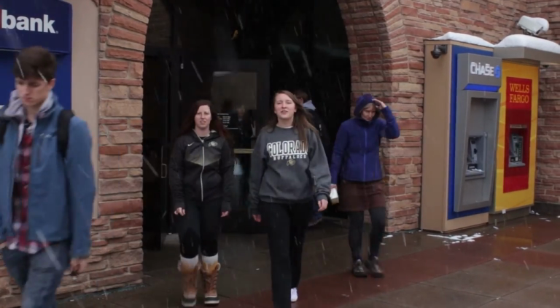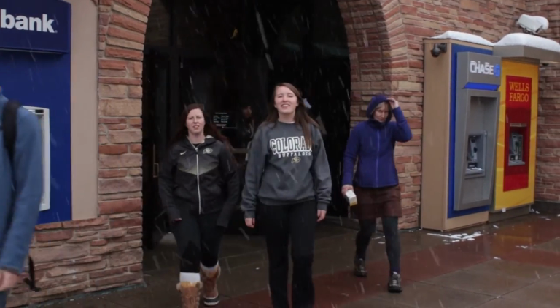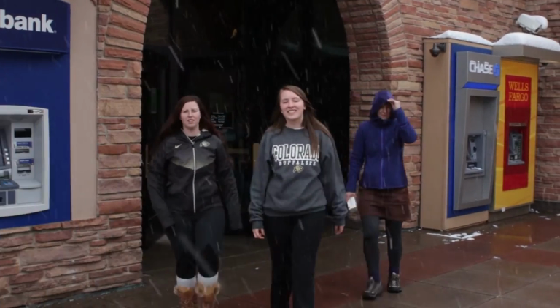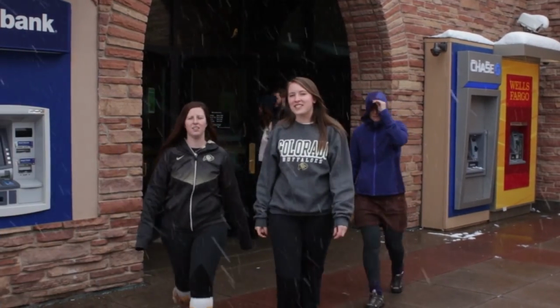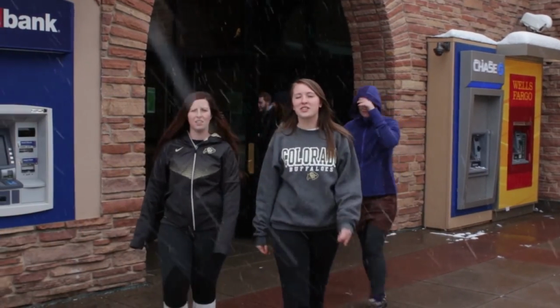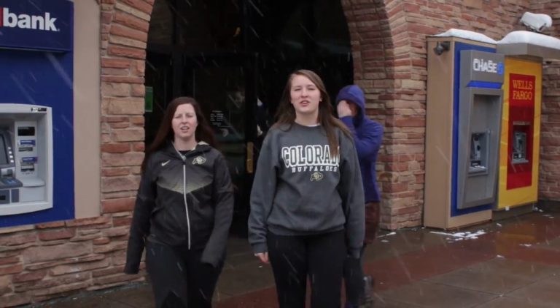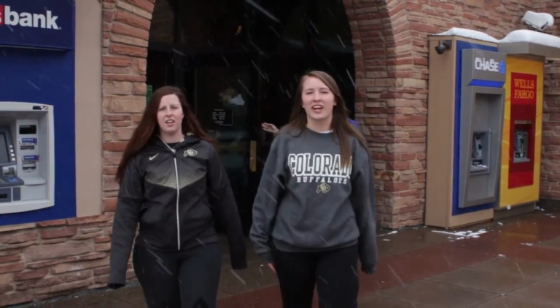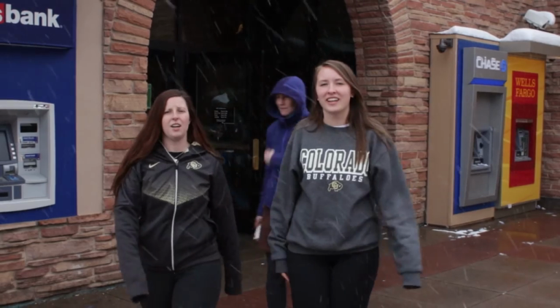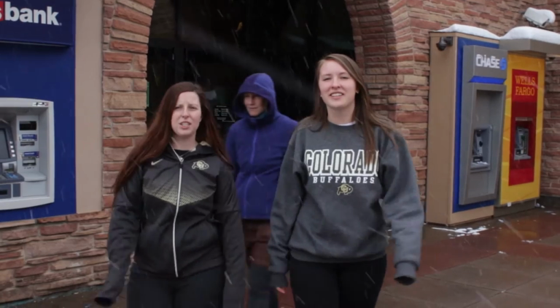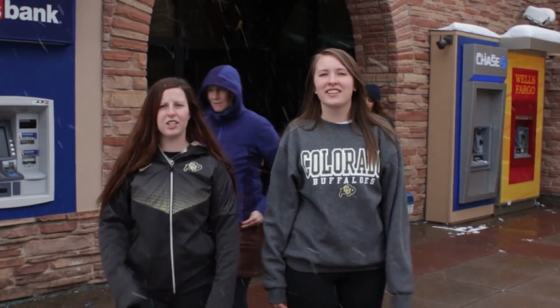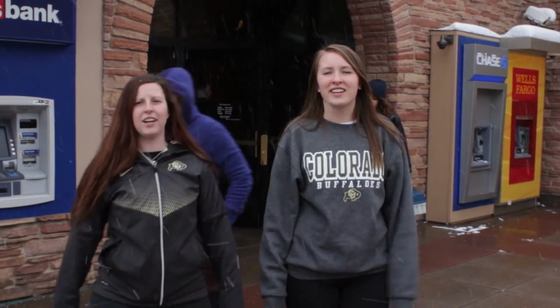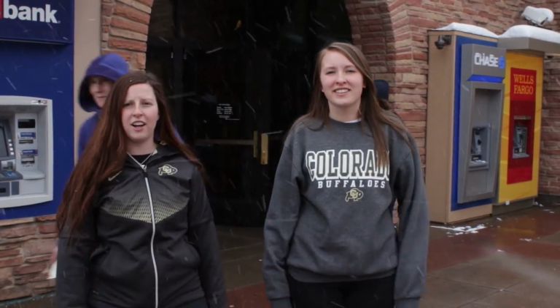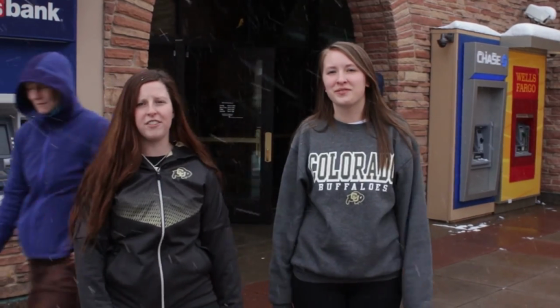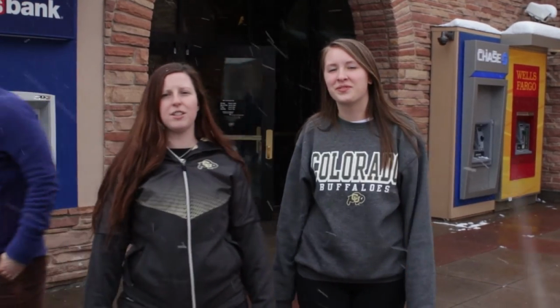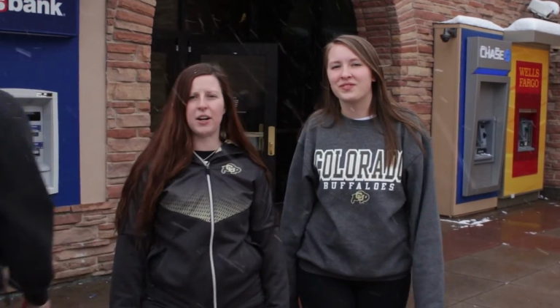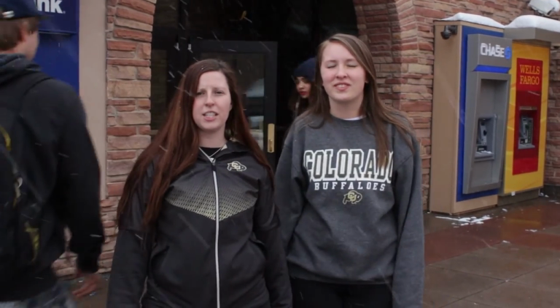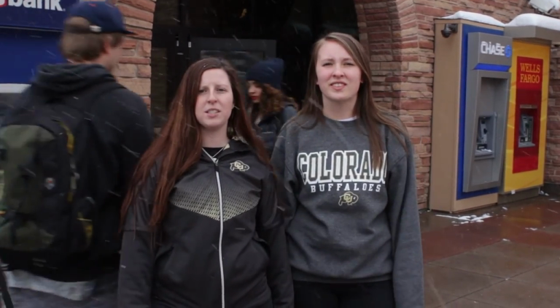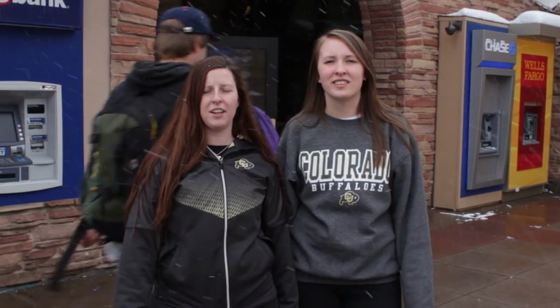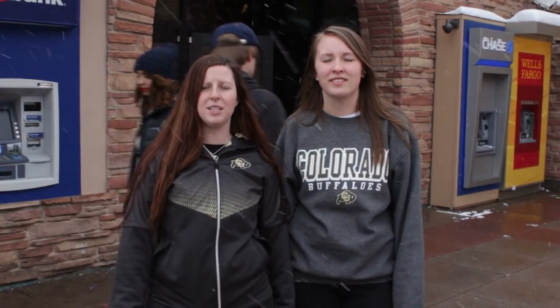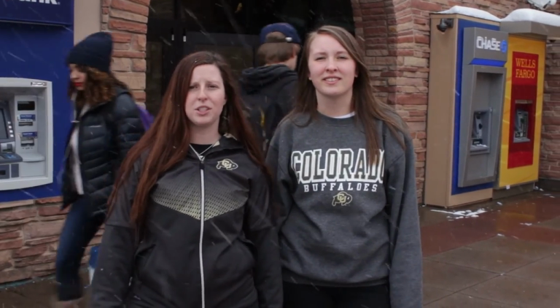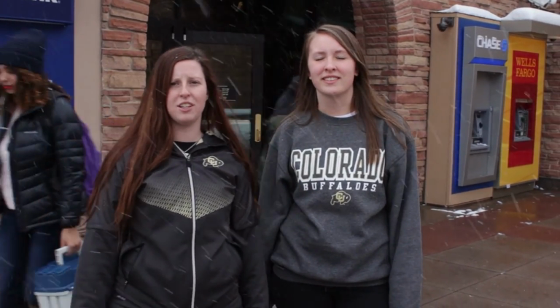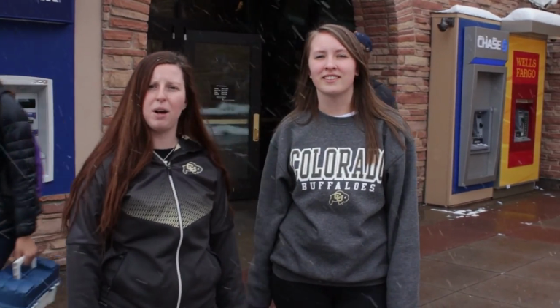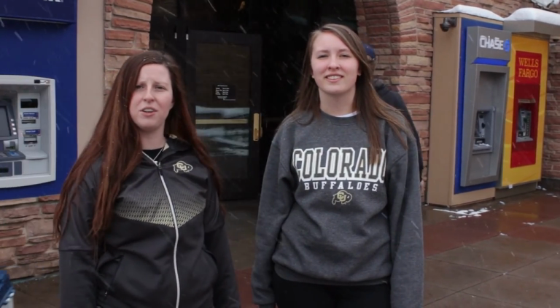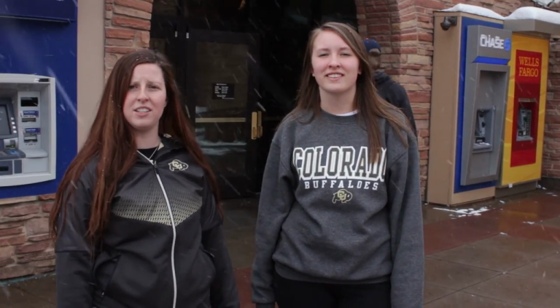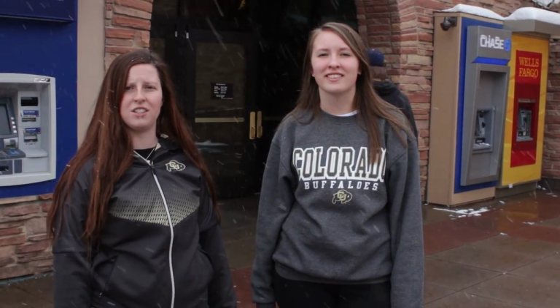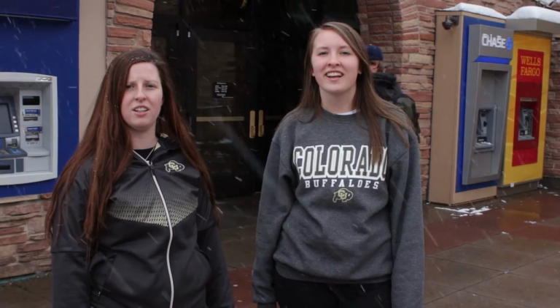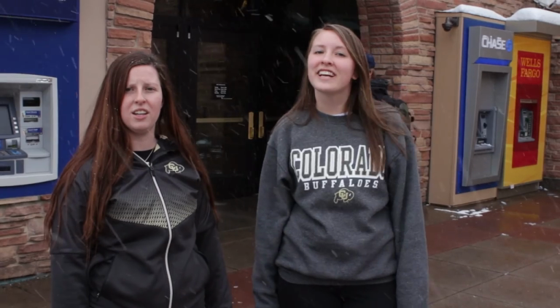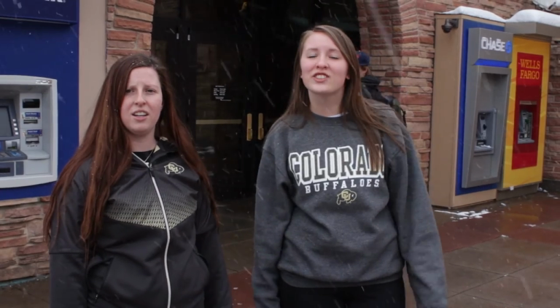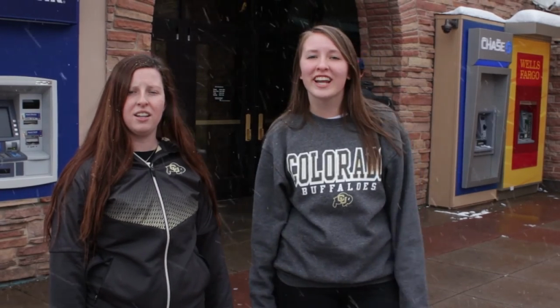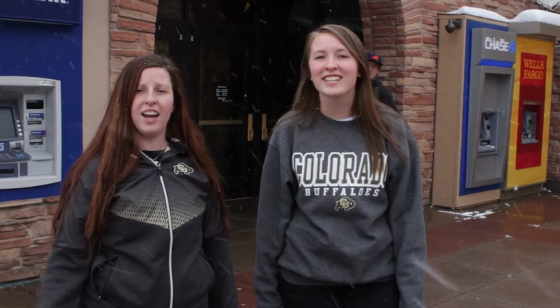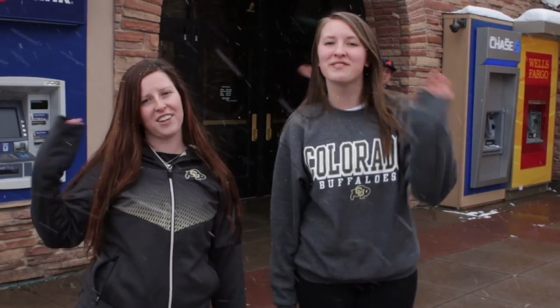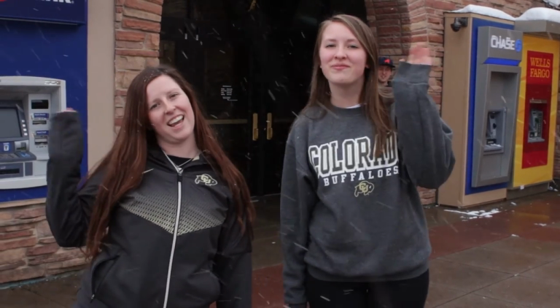Well, that's the CU Bookstore for you. Make sure to check out our other videos about our textbooks and how the CU Bookstore is a non-profit organization. Thanks for joining us. Have a great day.